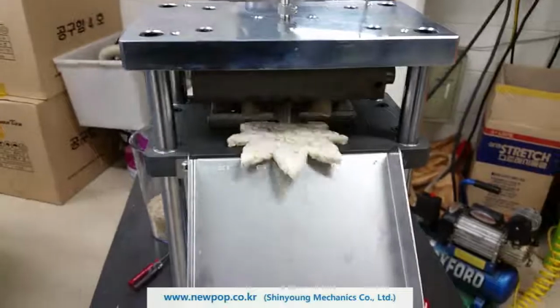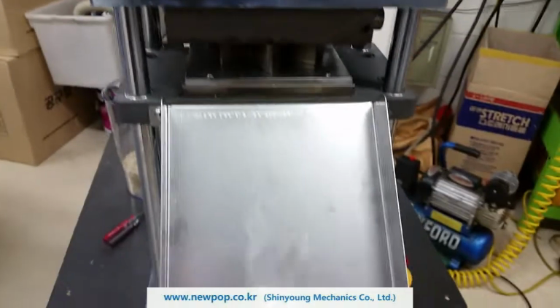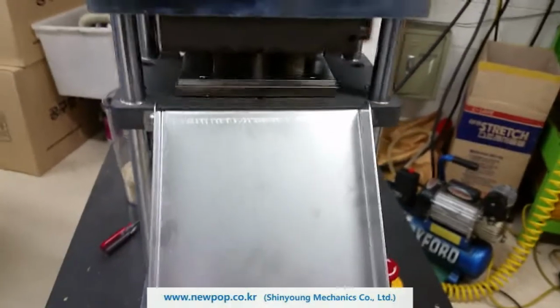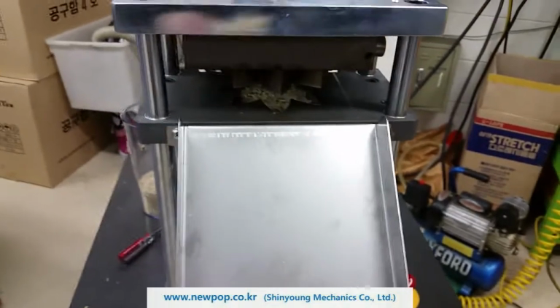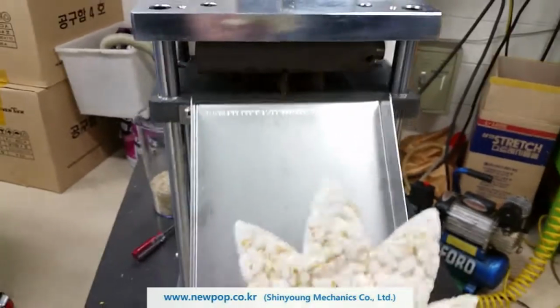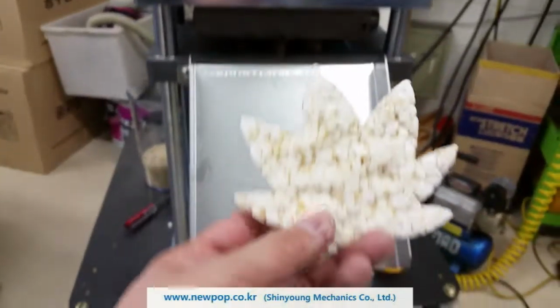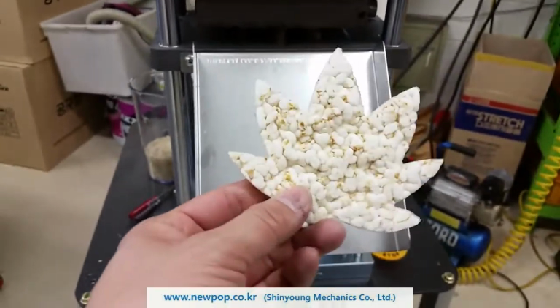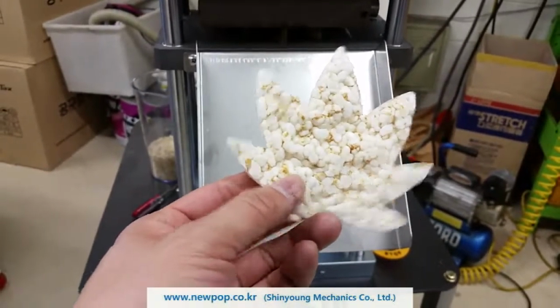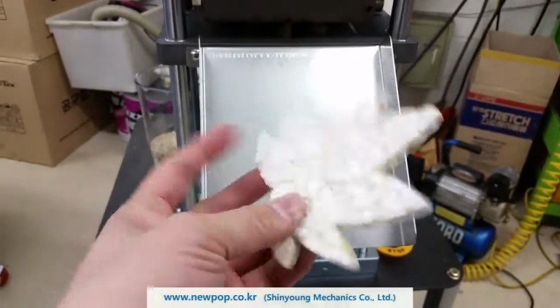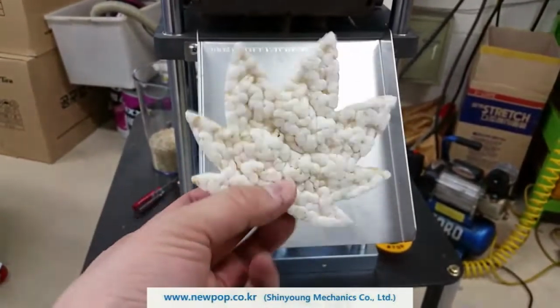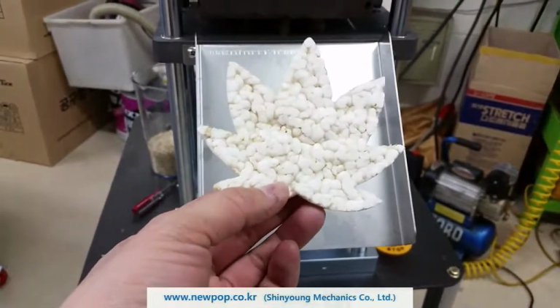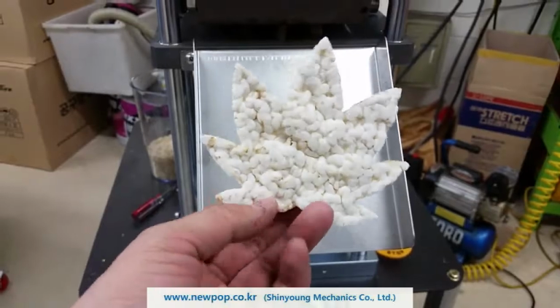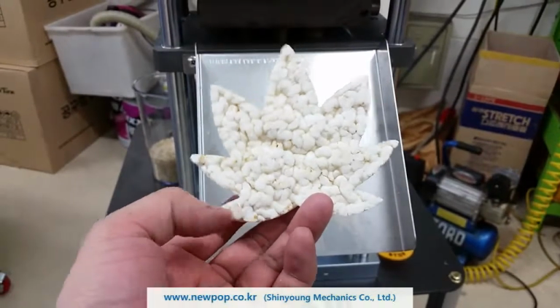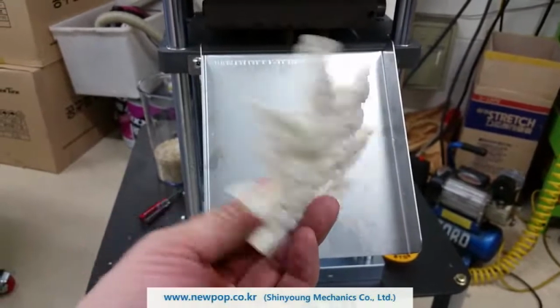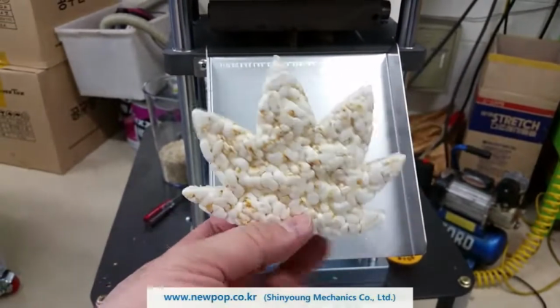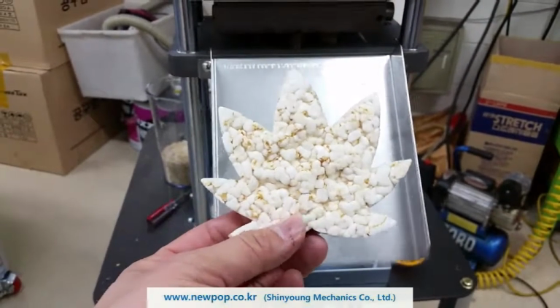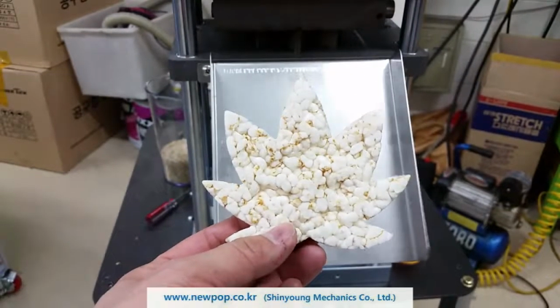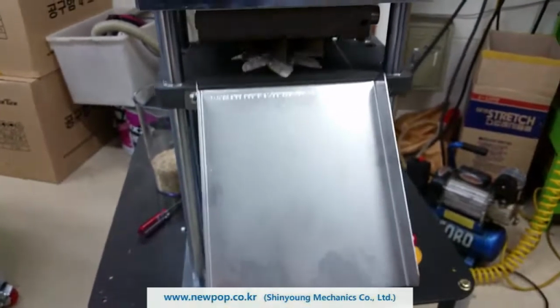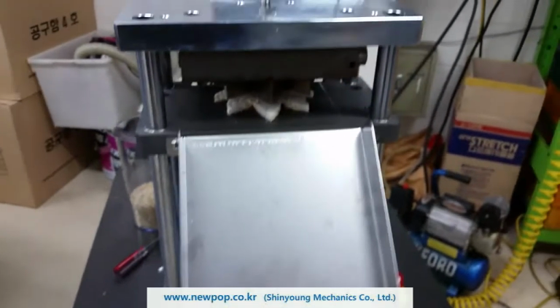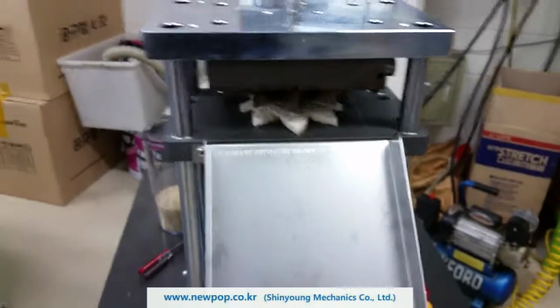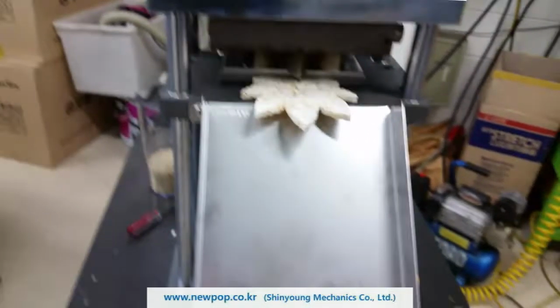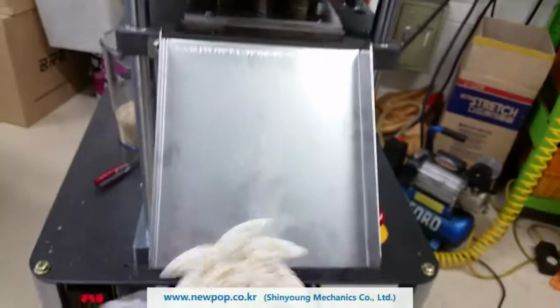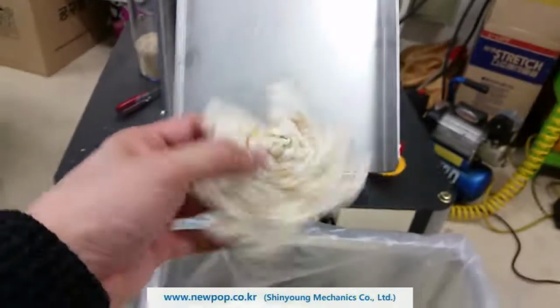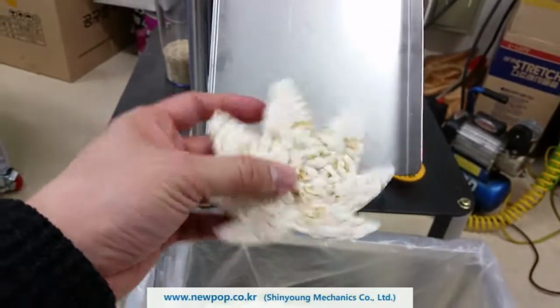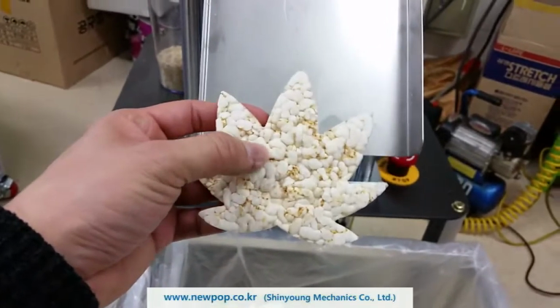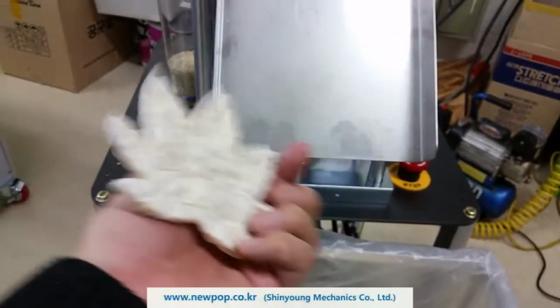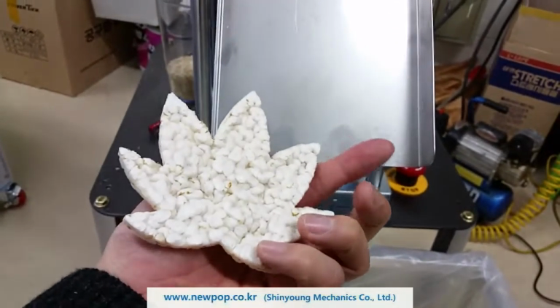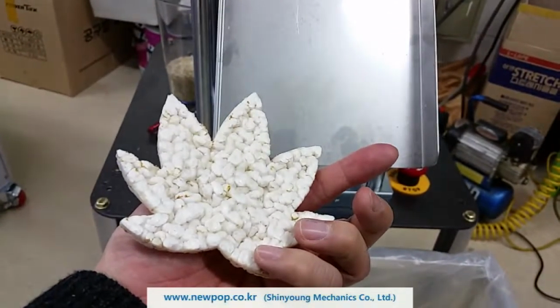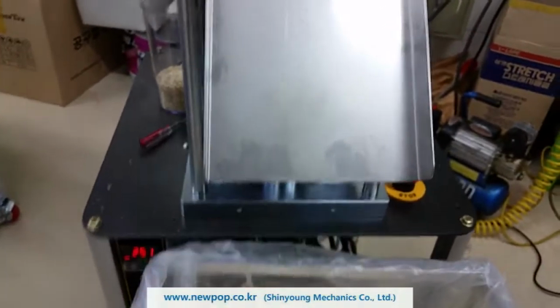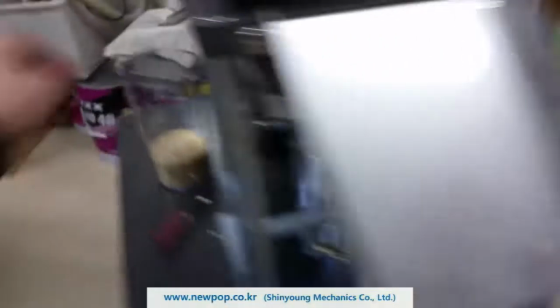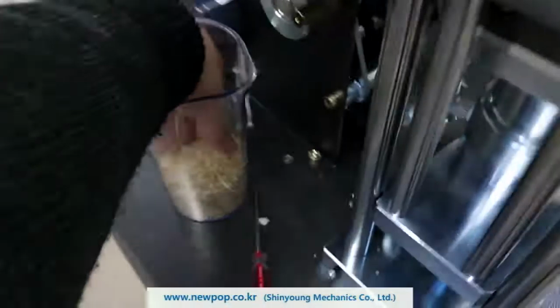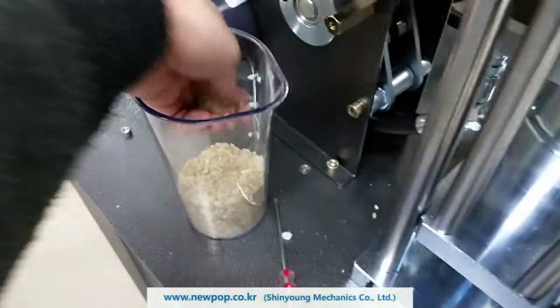This is your machine, the locus loop. Our material is 50% brown rice and 50% white rice. This is the material.